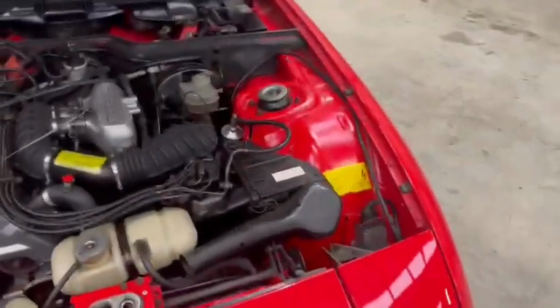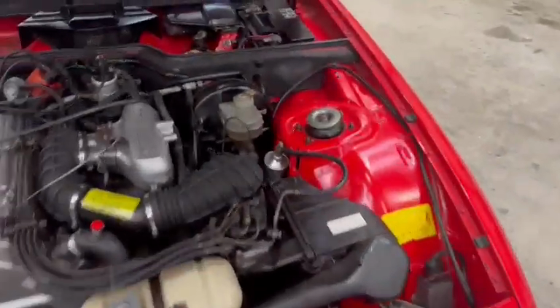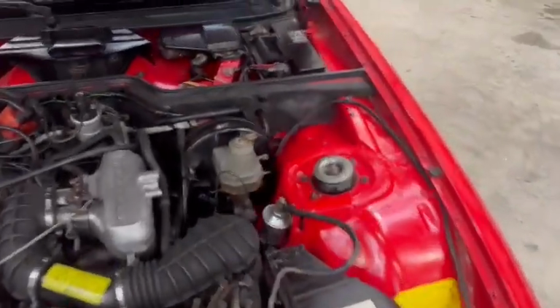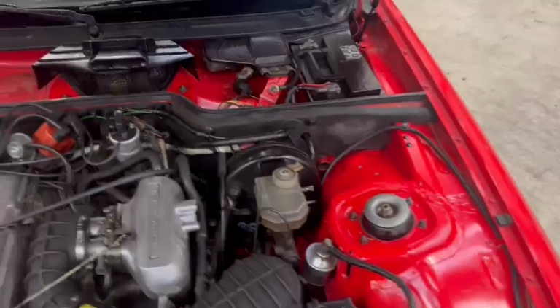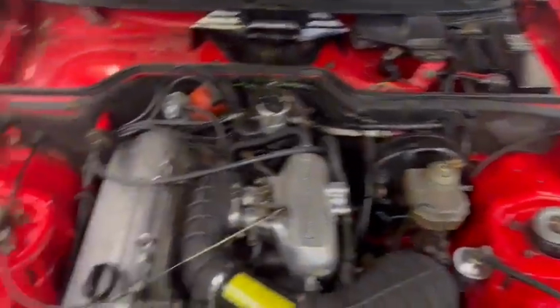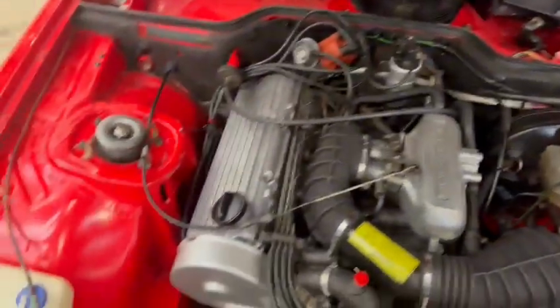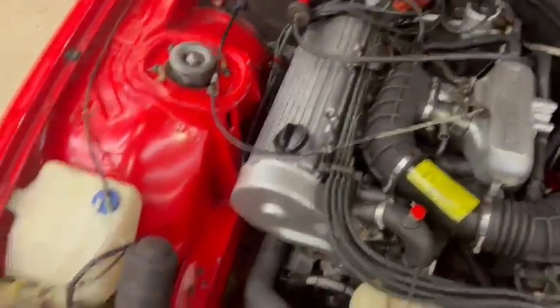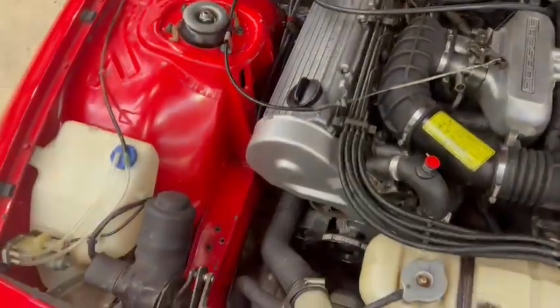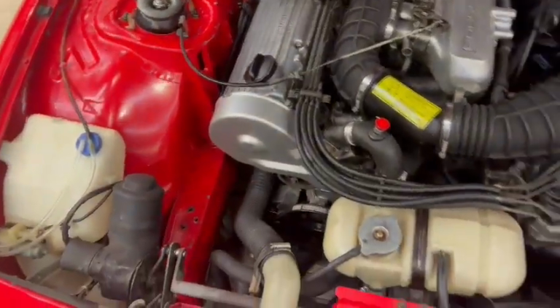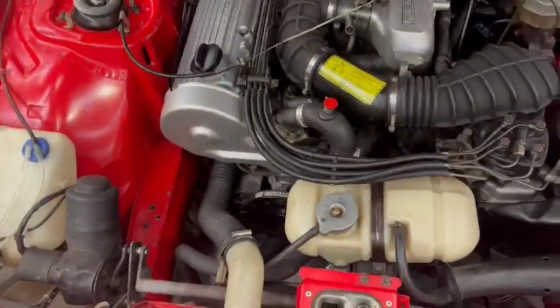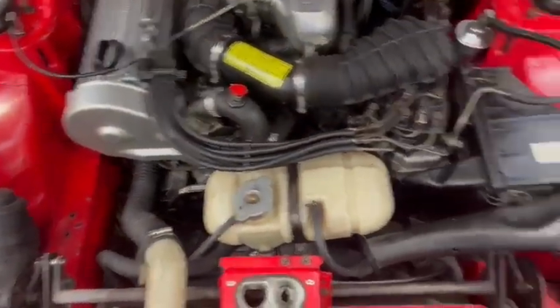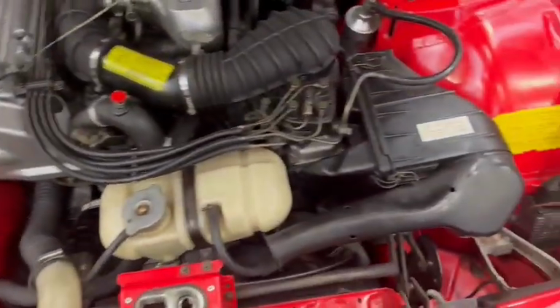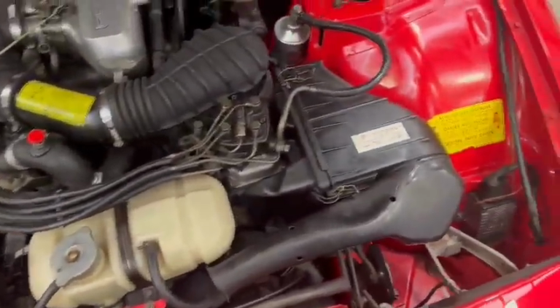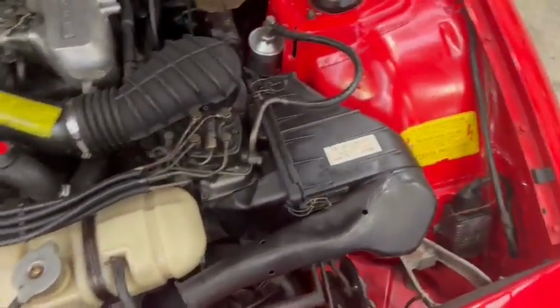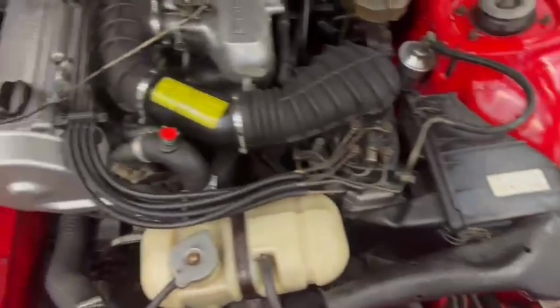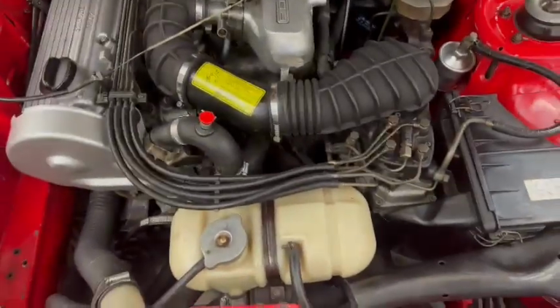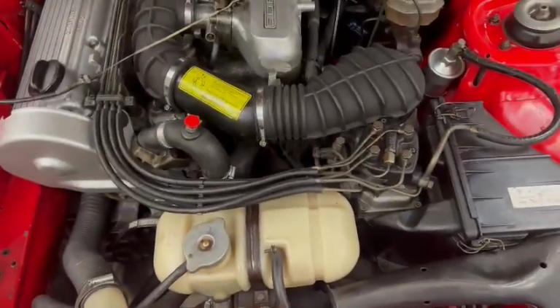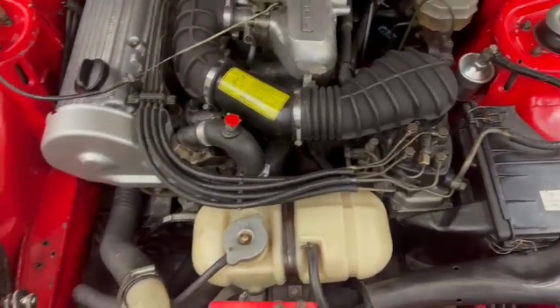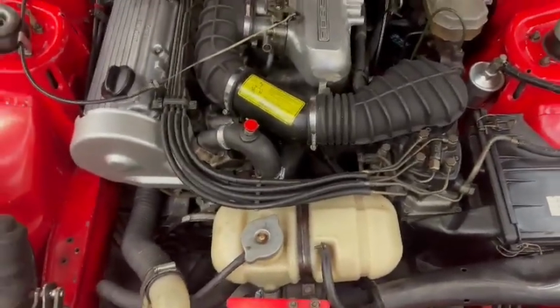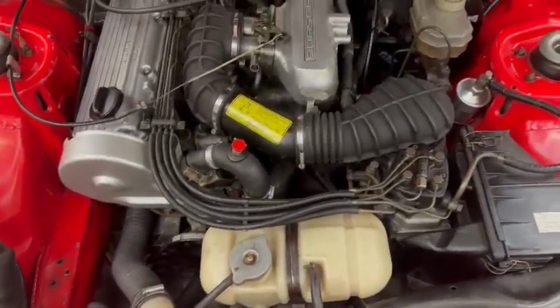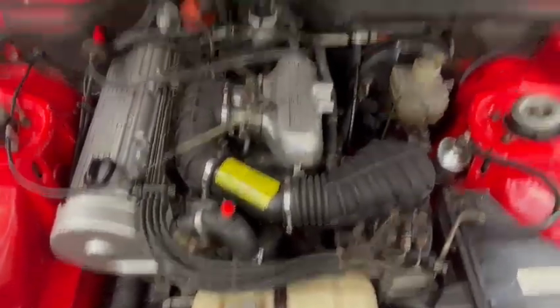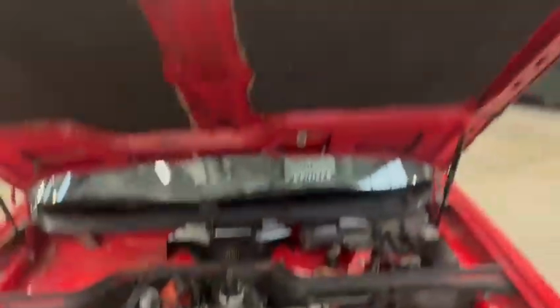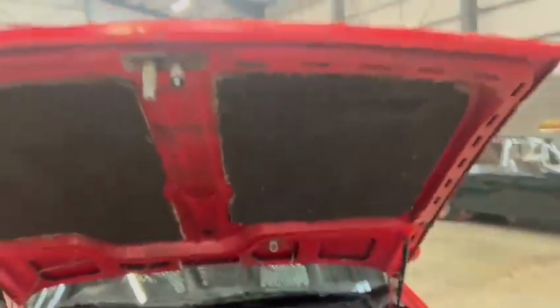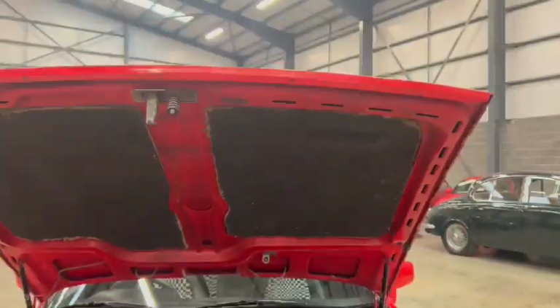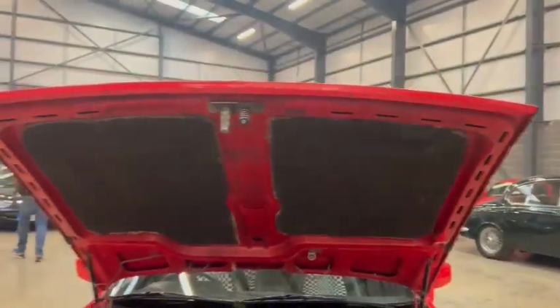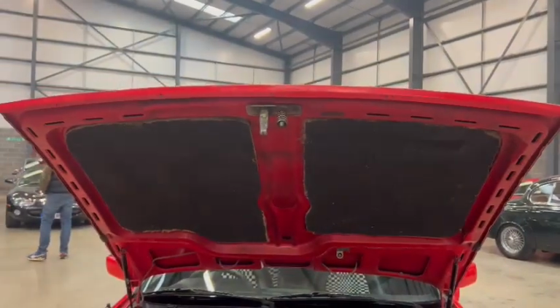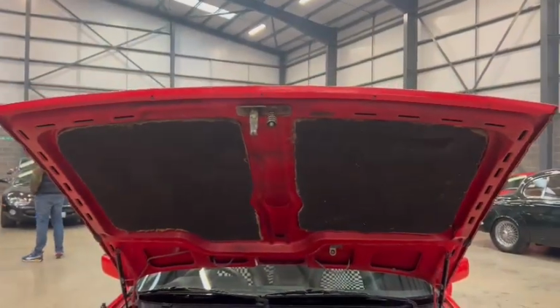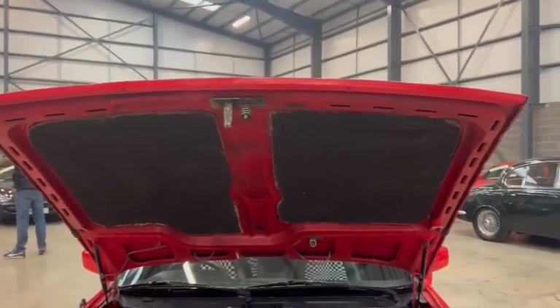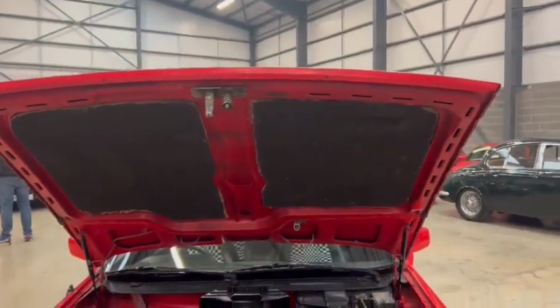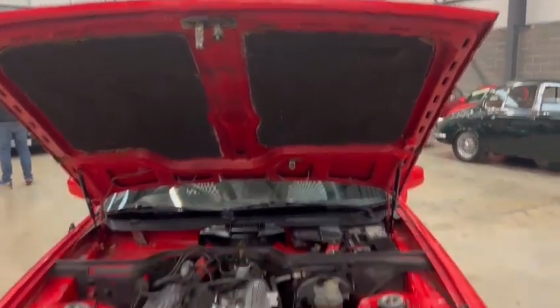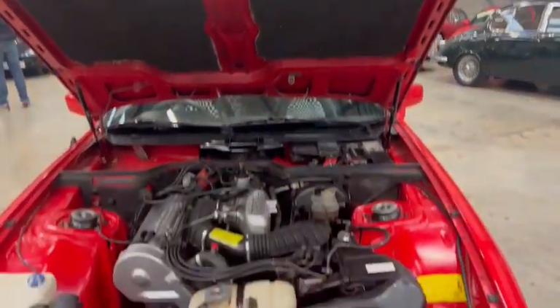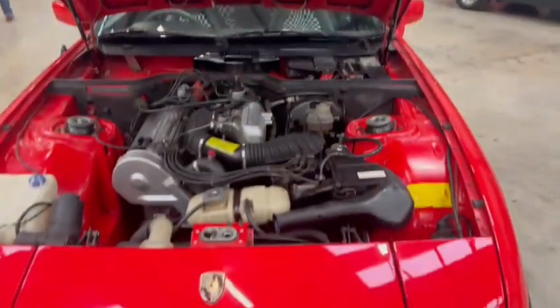Very nice and tidy under here. Strut tops and things are all very clean, same with all the inner wings. The airbox, stickers etc. are all still intact - lovely clean looking engine bay. Sound deadening and things are all still intact as well under the bonnet. Bonnet lips and edges are all very good.